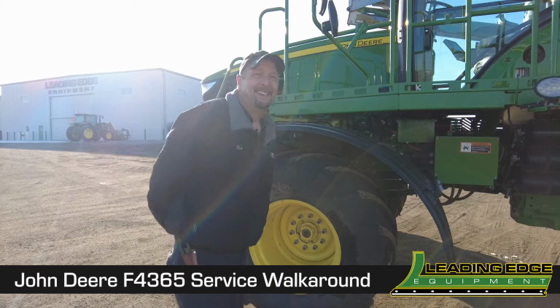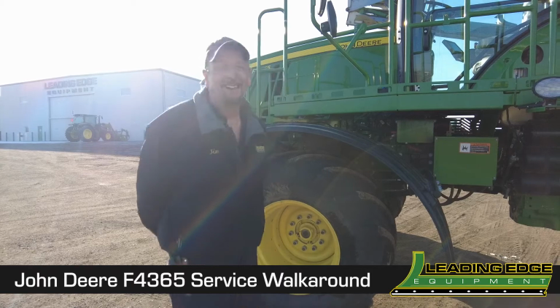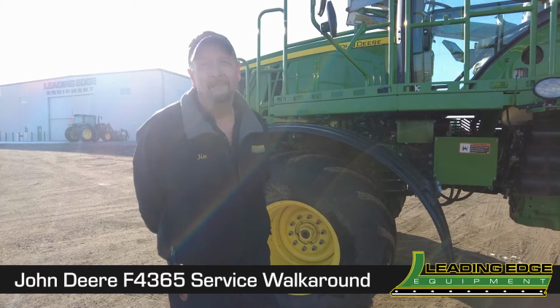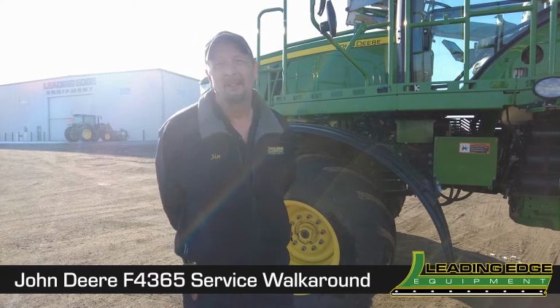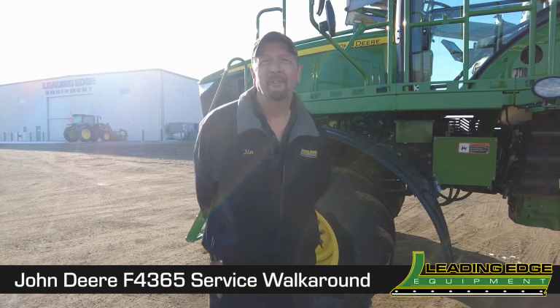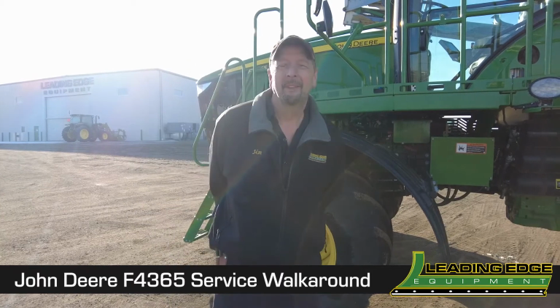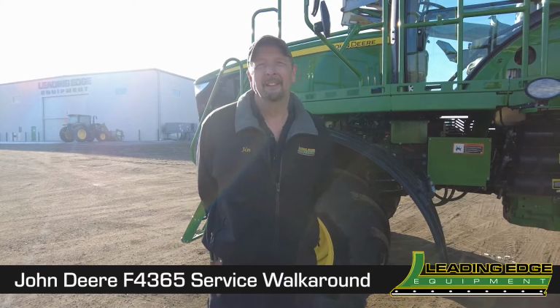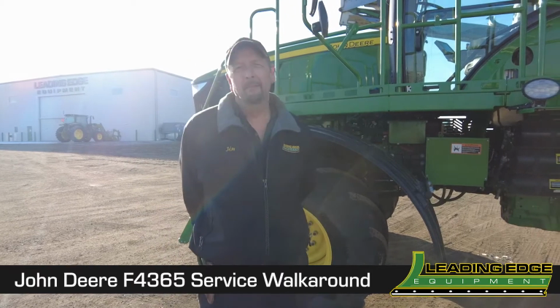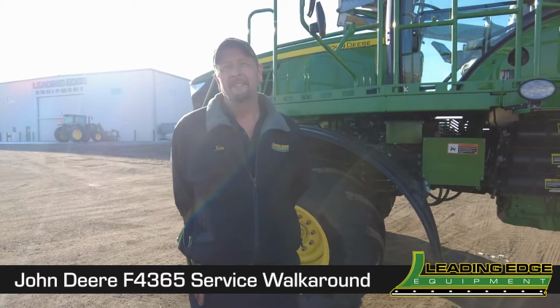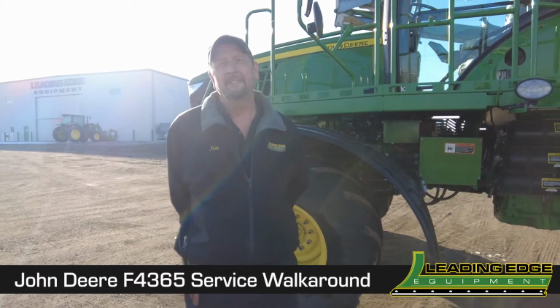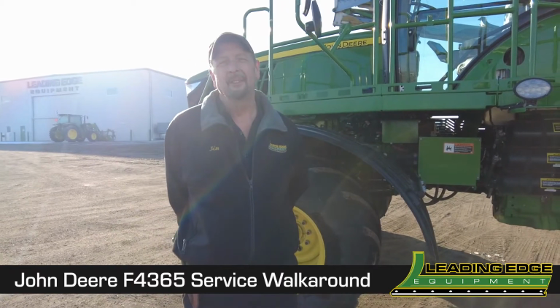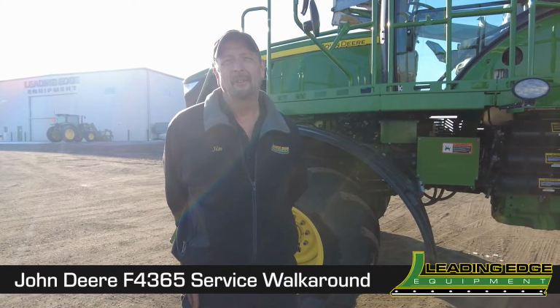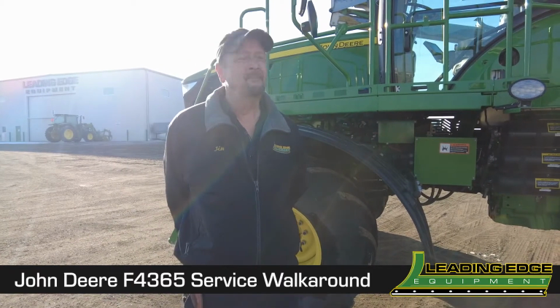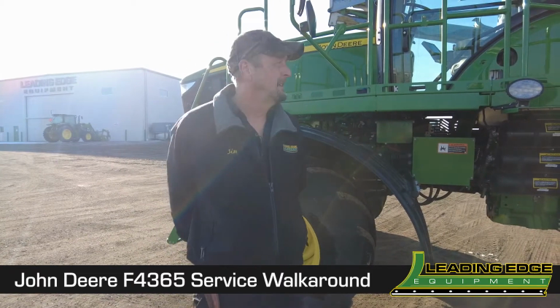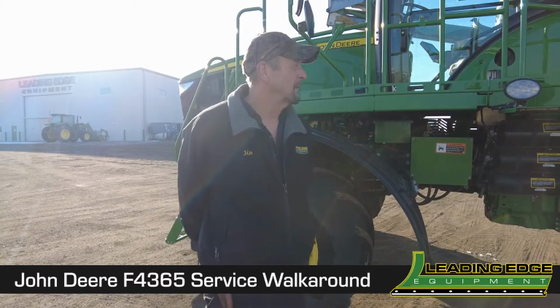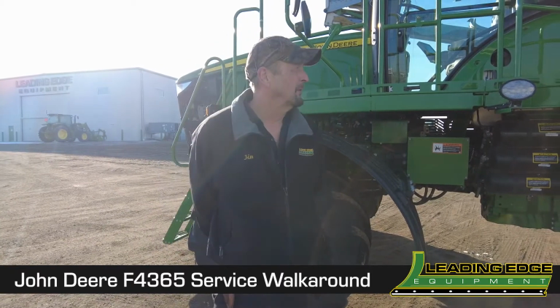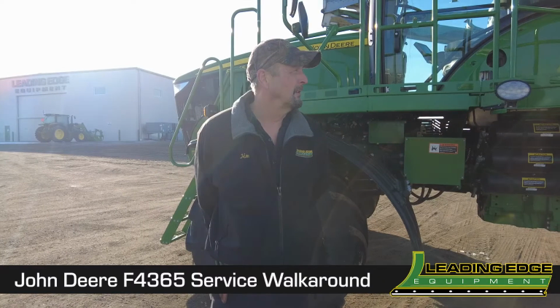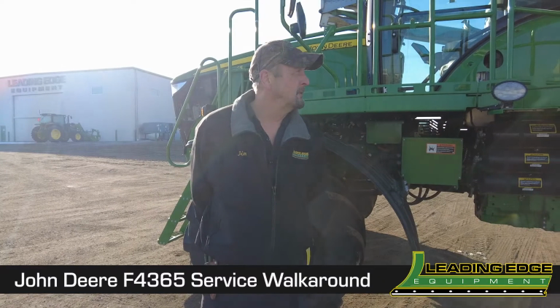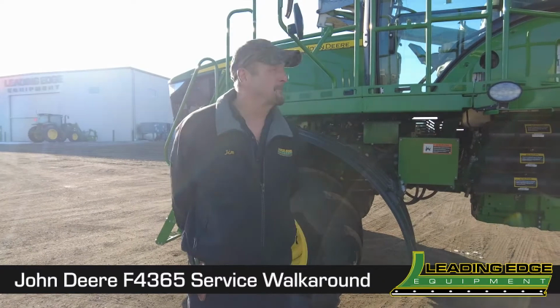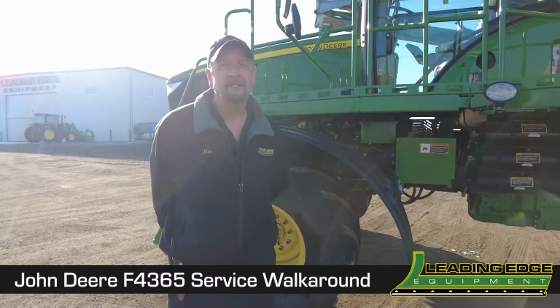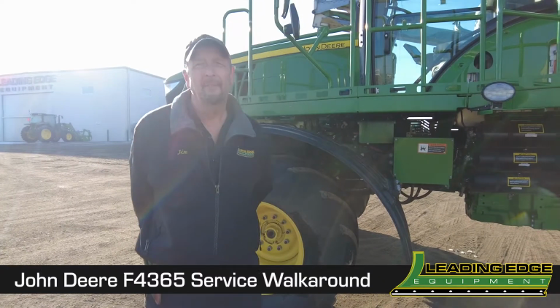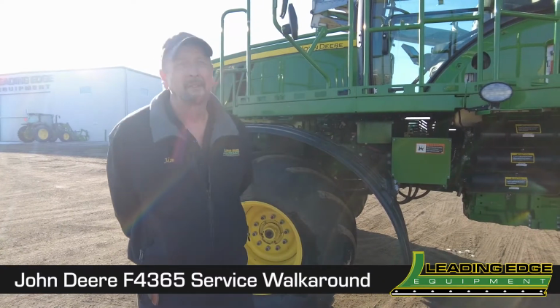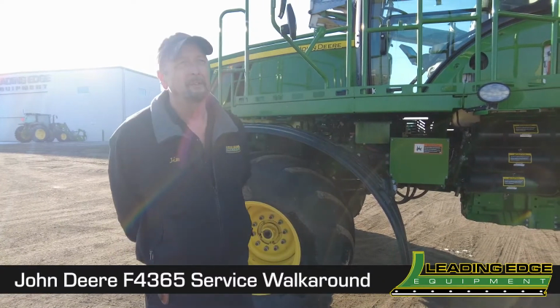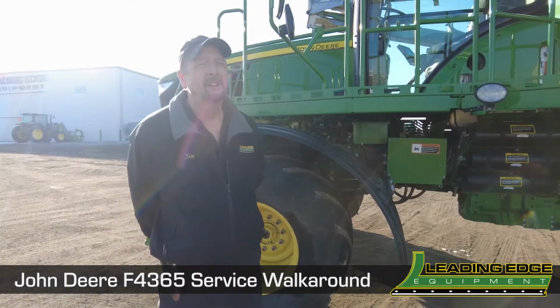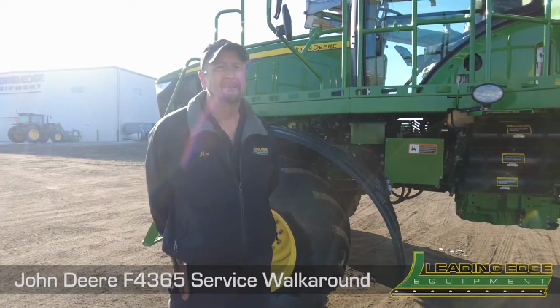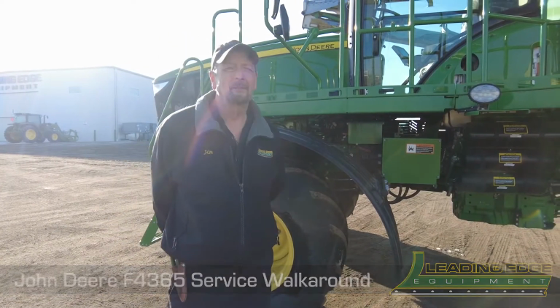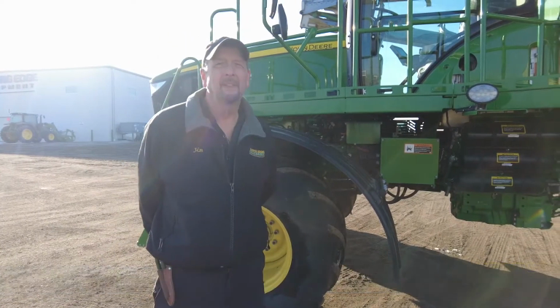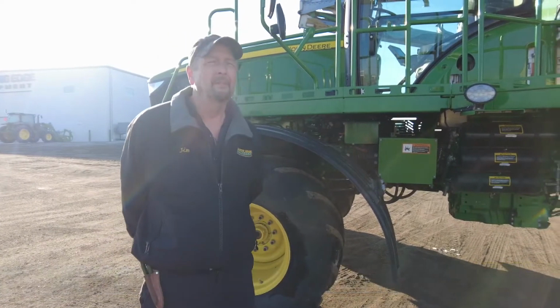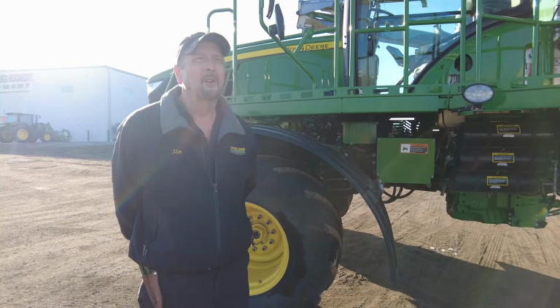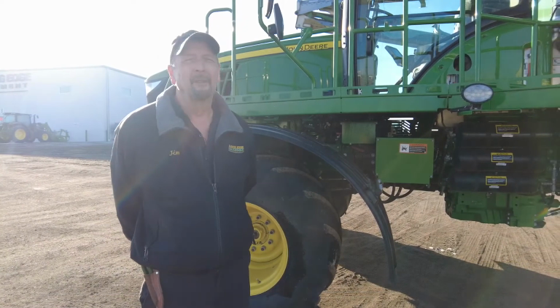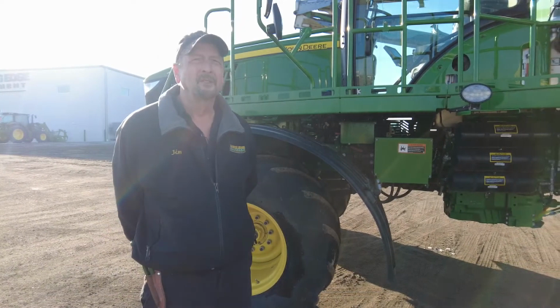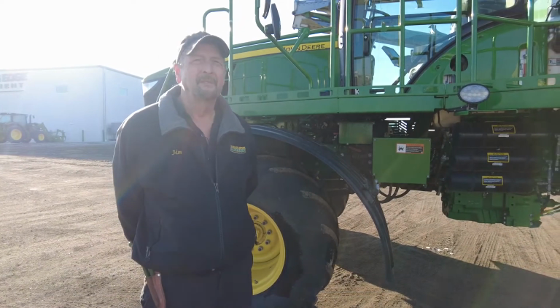Hi, I'm Jim McLaurin from Leading Edge Equipment in Devils Lake, North Dakota. We're going to go over a few checkpoints after the machine has about 300-400 hours on it.